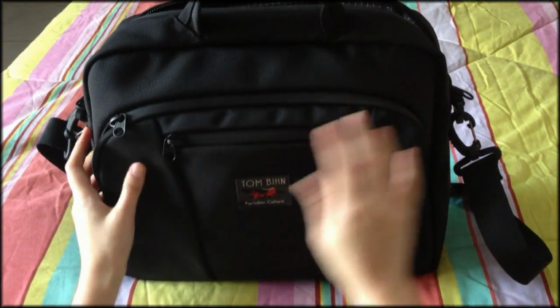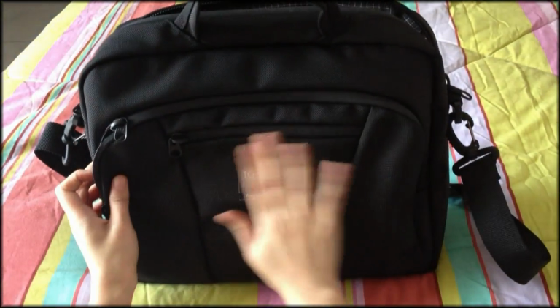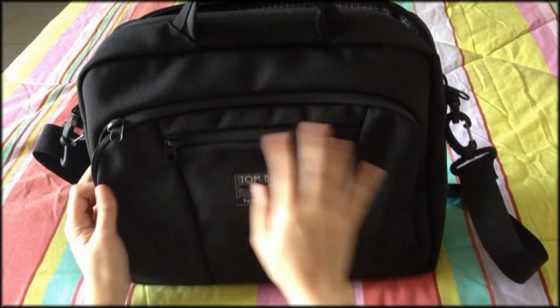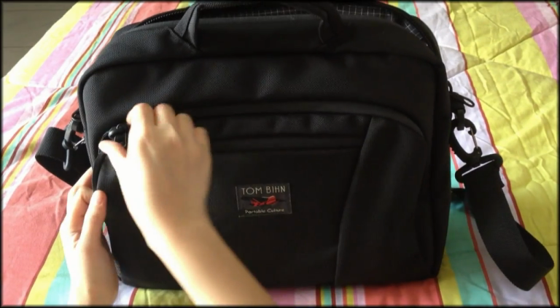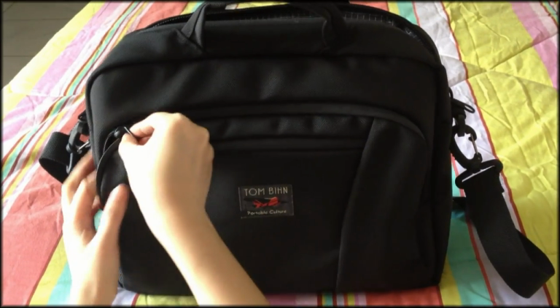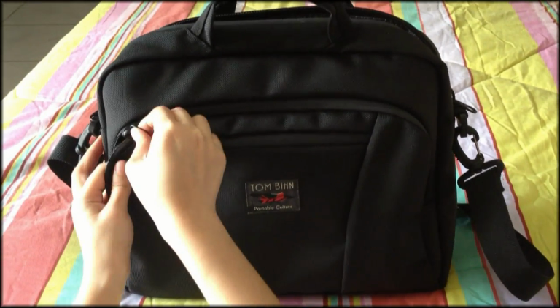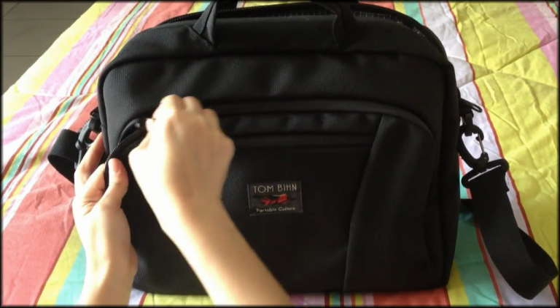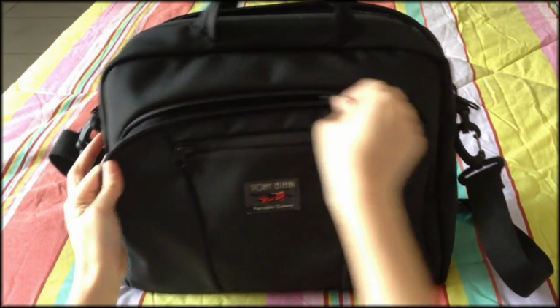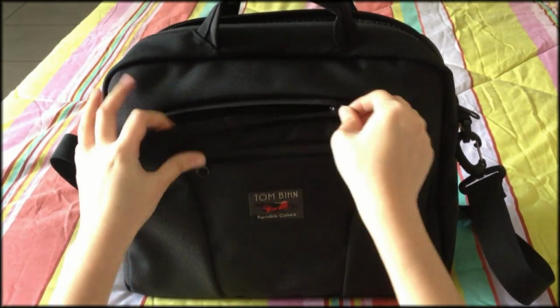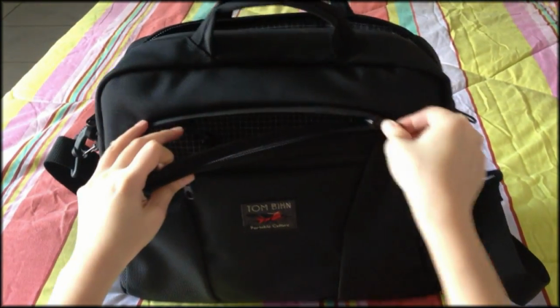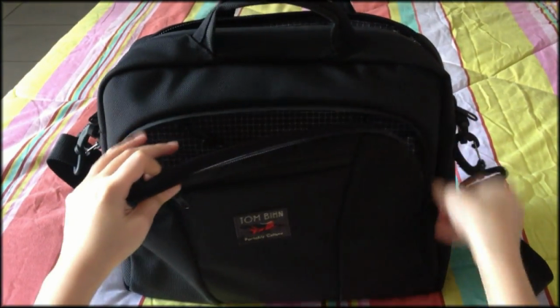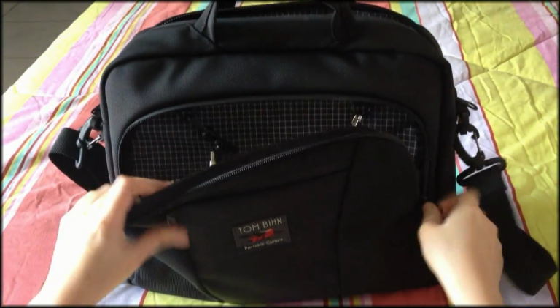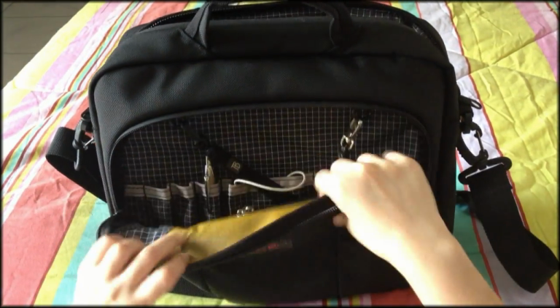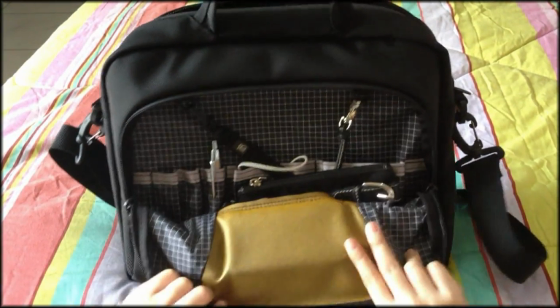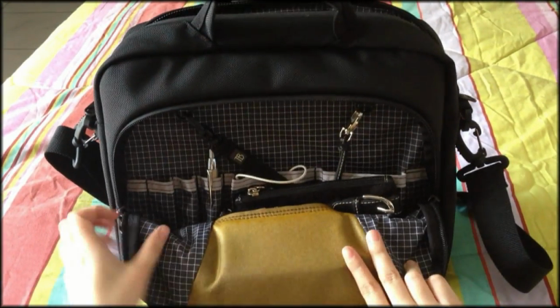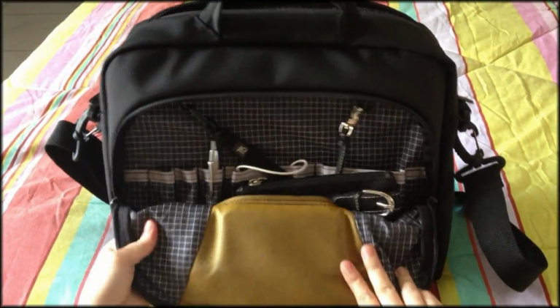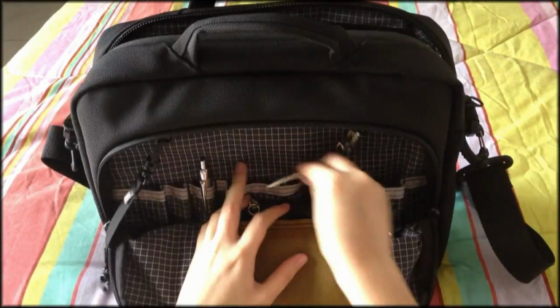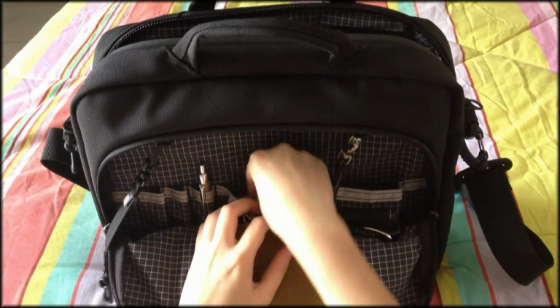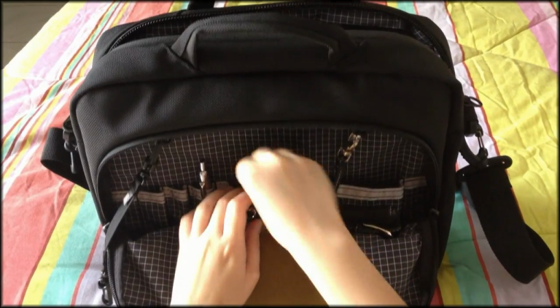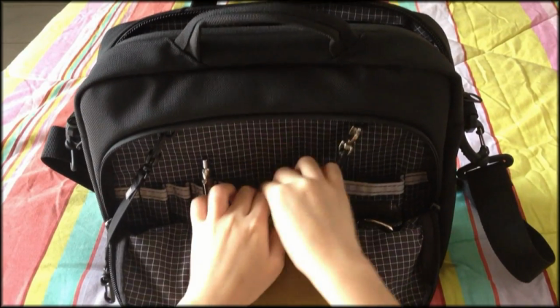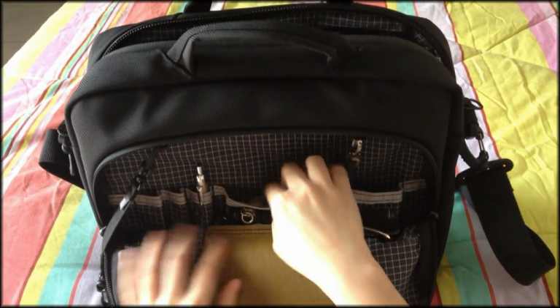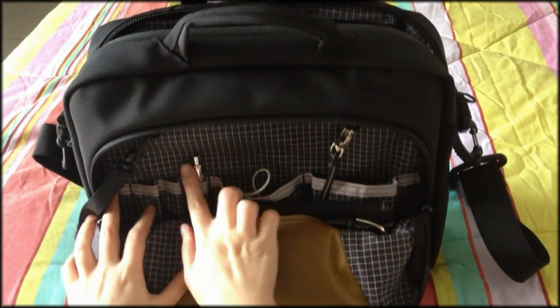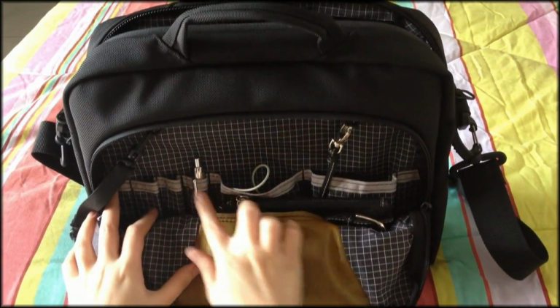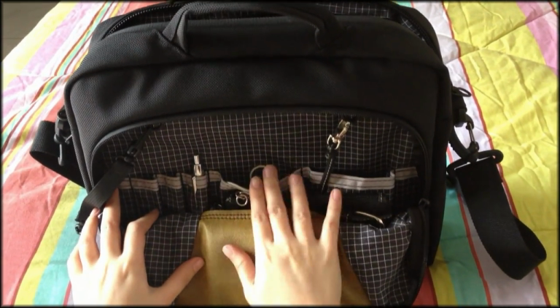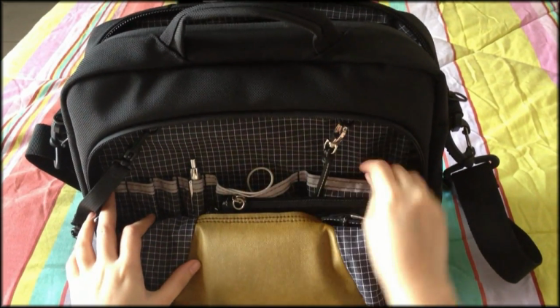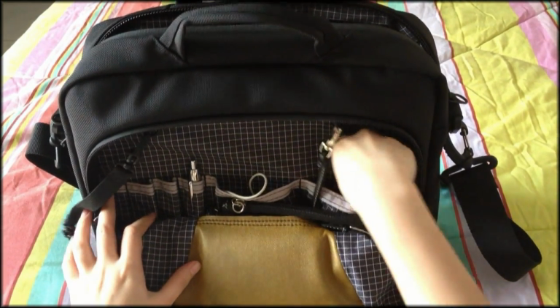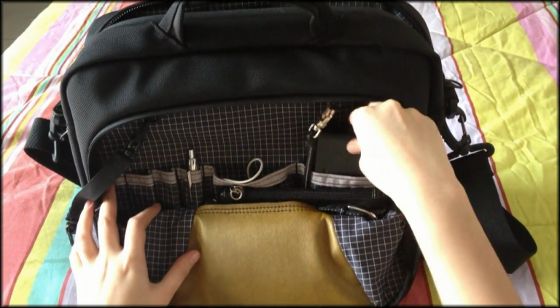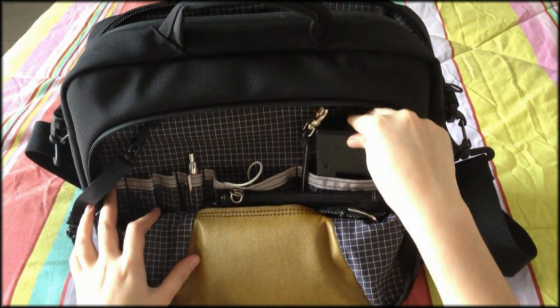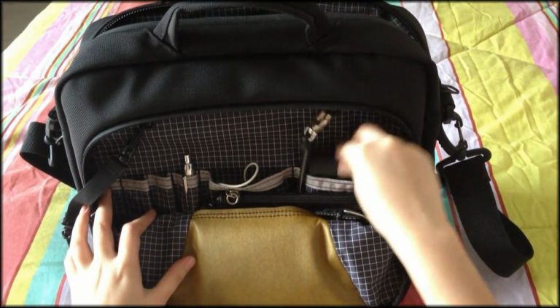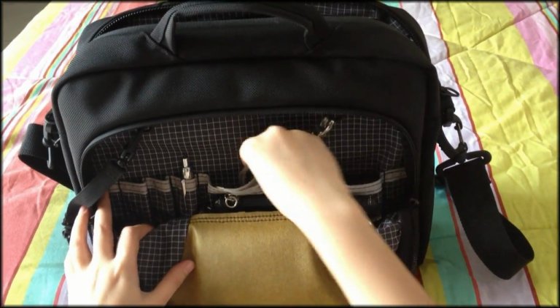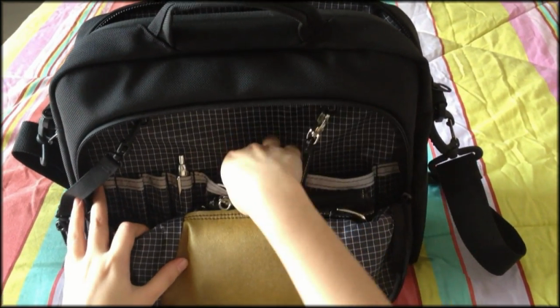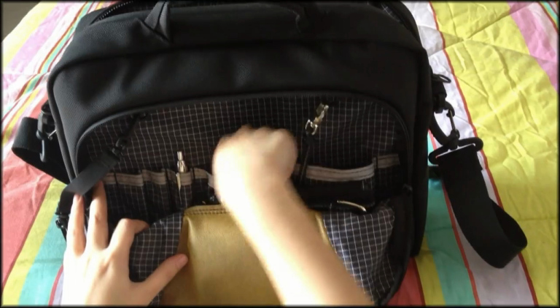The next is a much bigger compartment which has a functional organizer panel to keep your pens, charger, passport, and other important things in order.